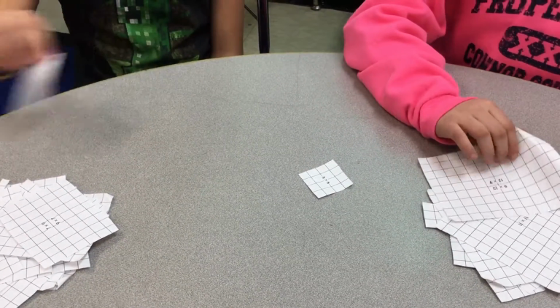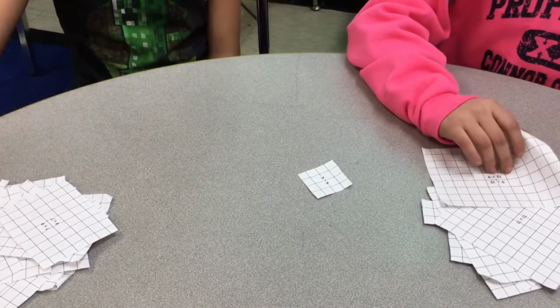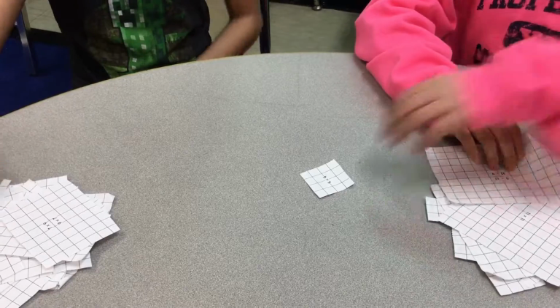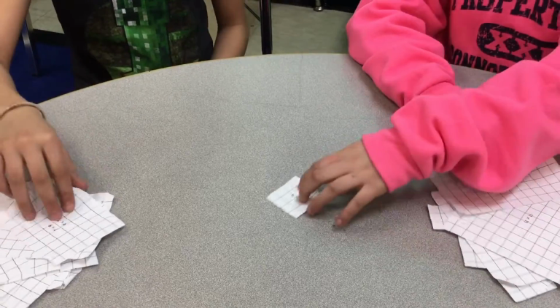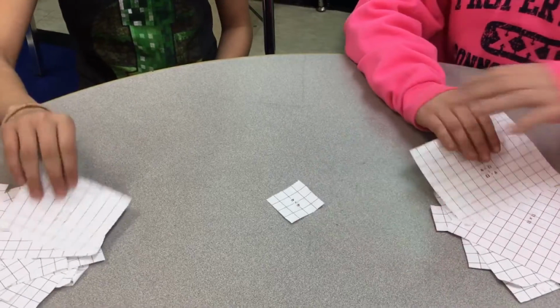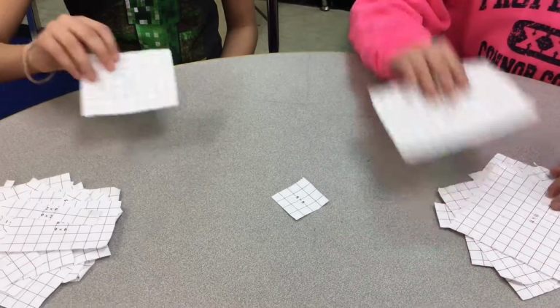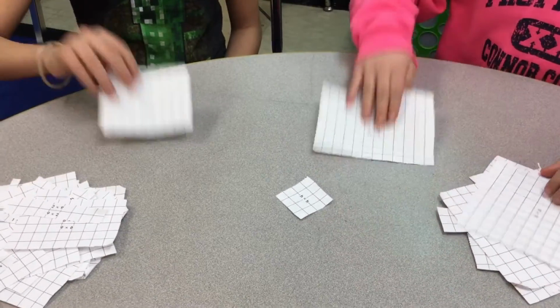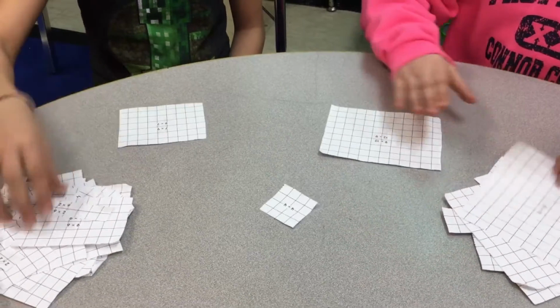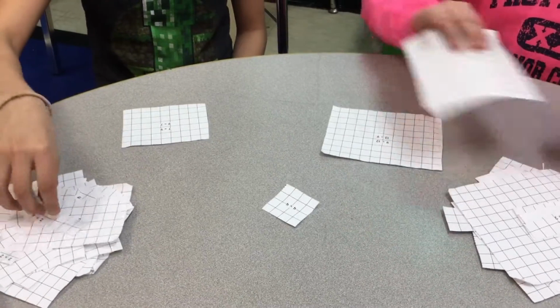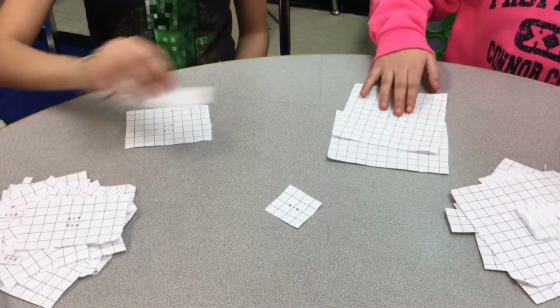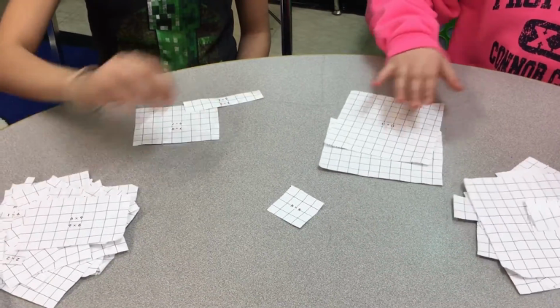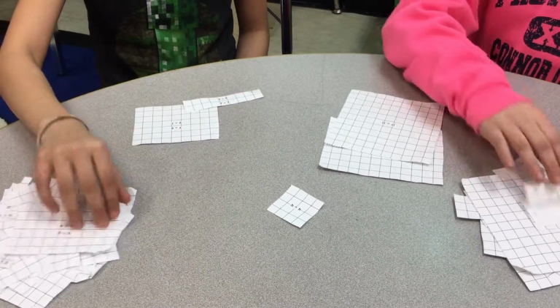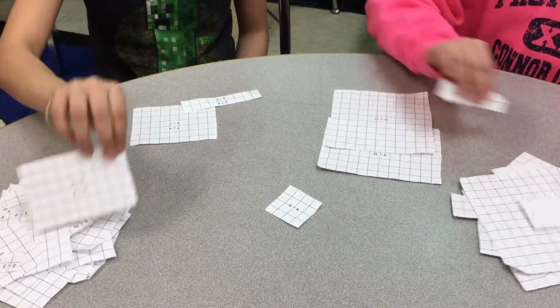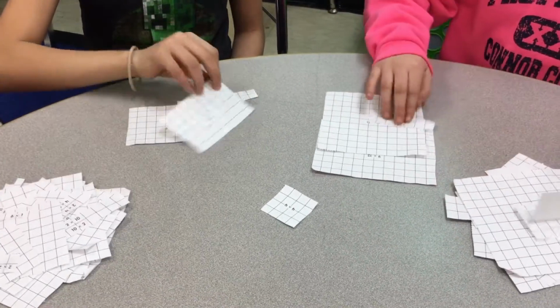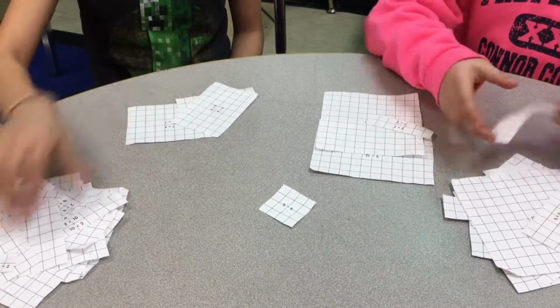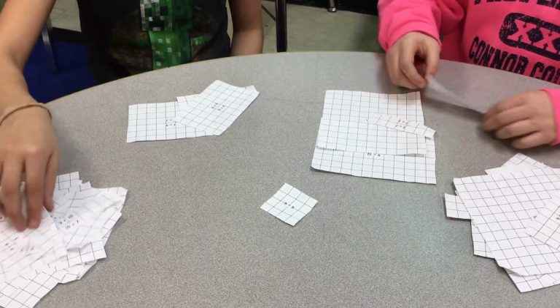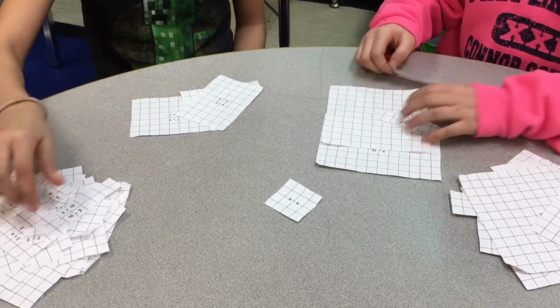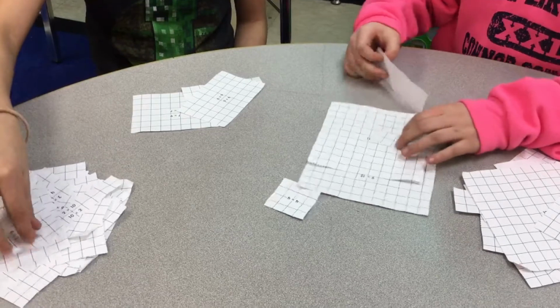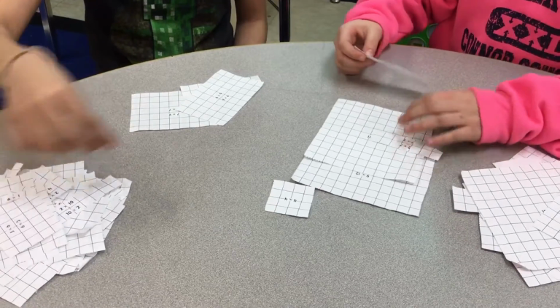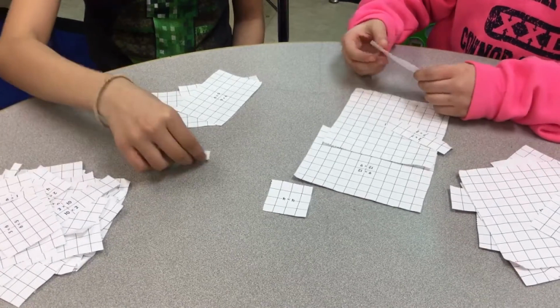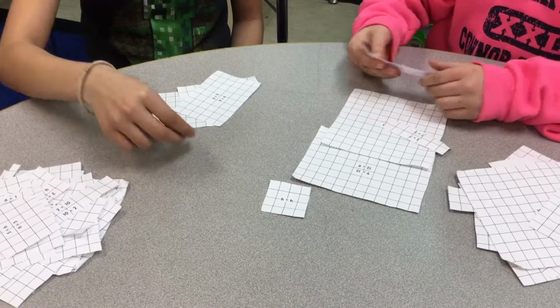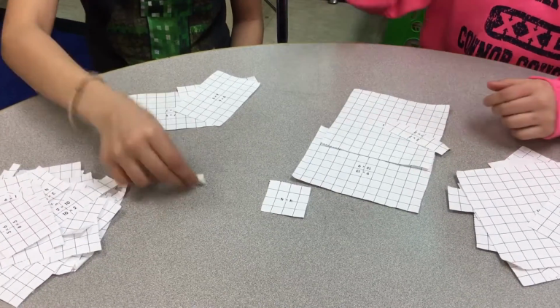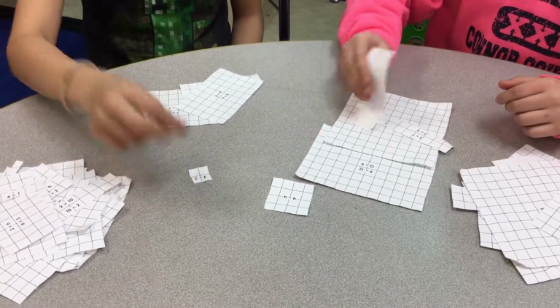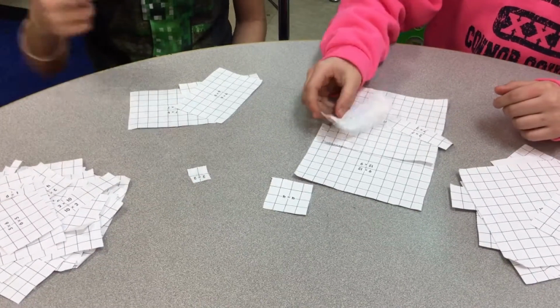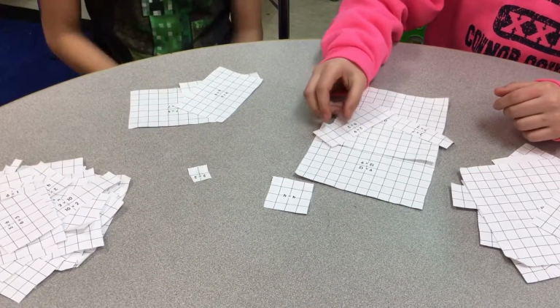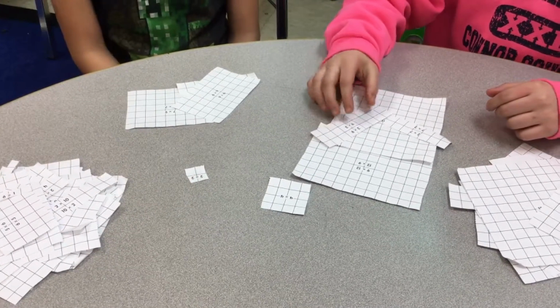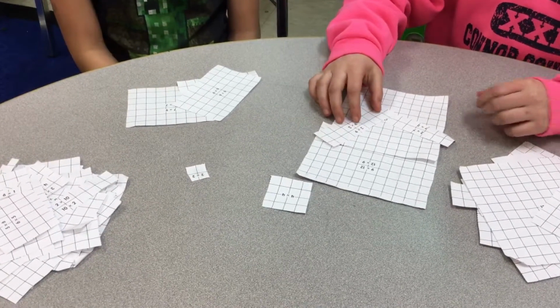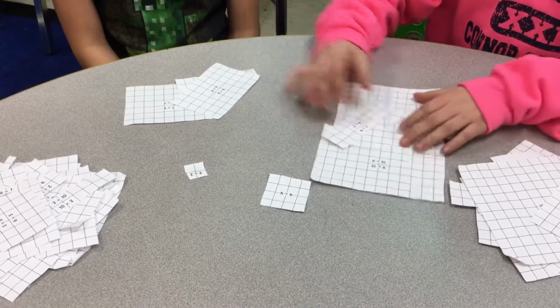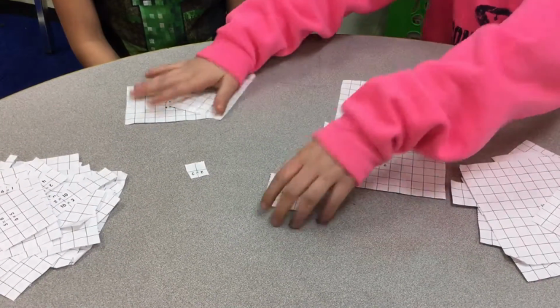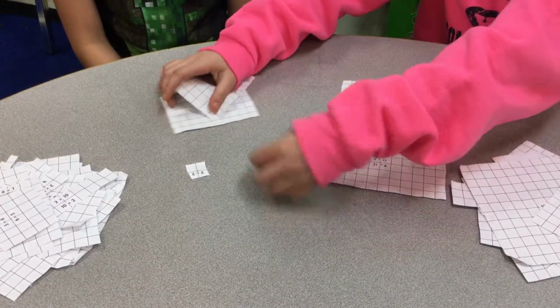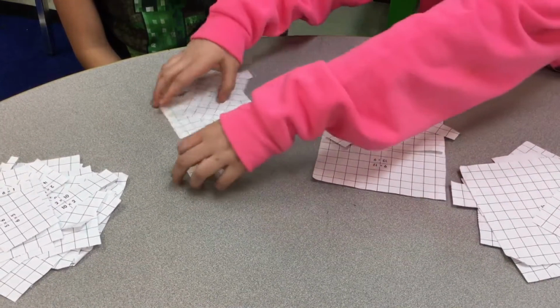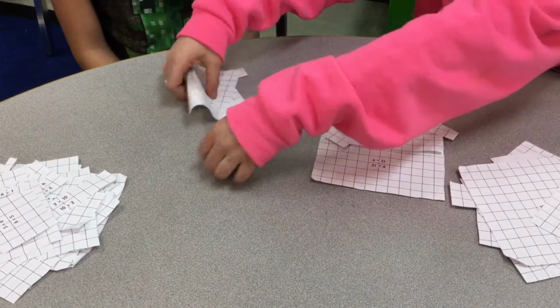Ready? 1, 2, 3. 3, 2, 1, shoot. 27. 4. So, I get that whole pile.